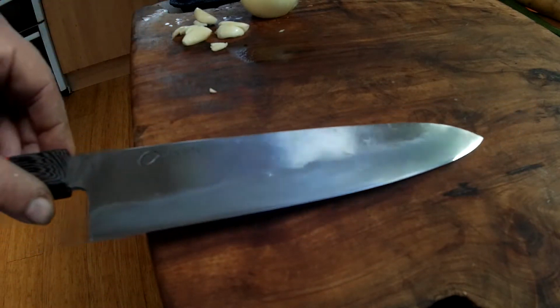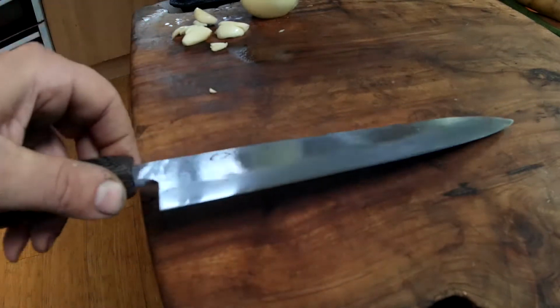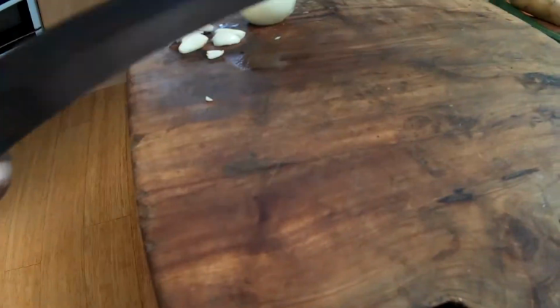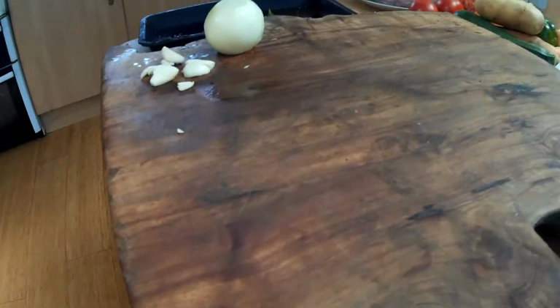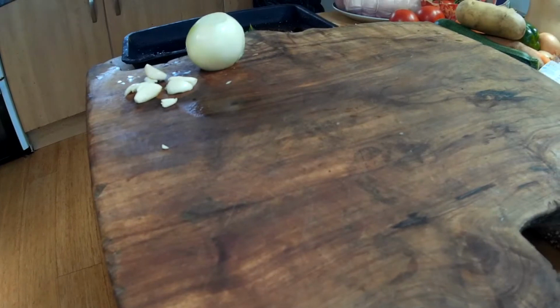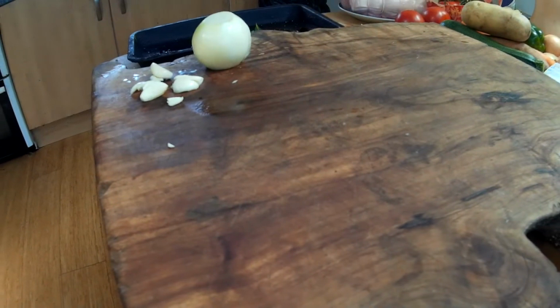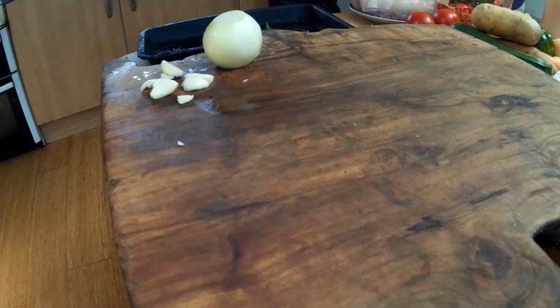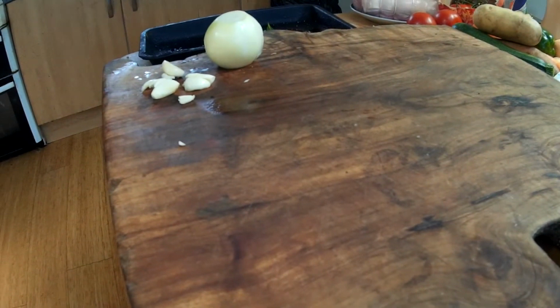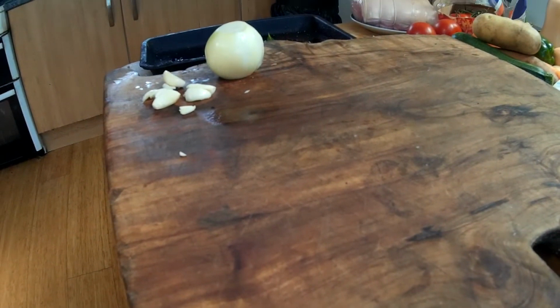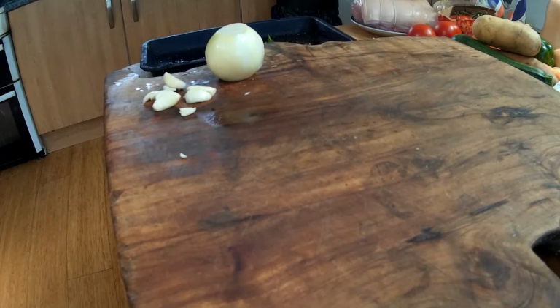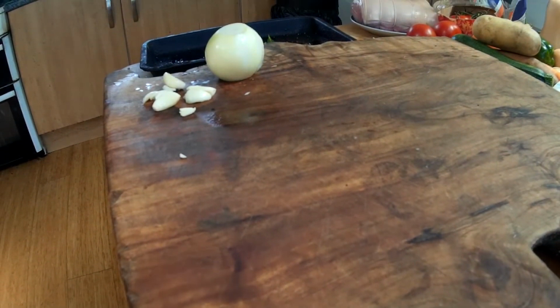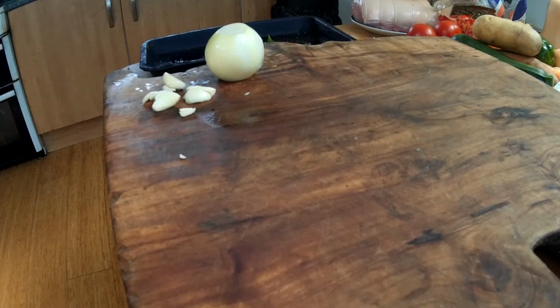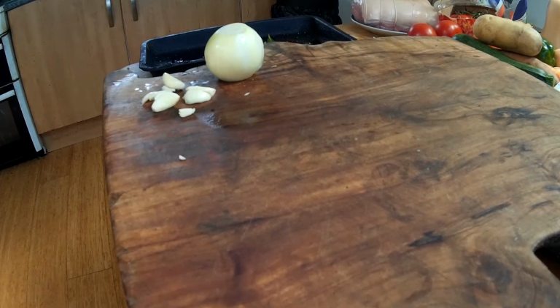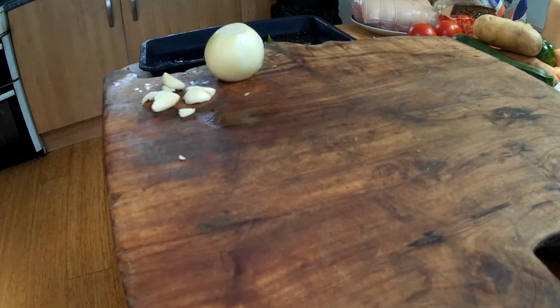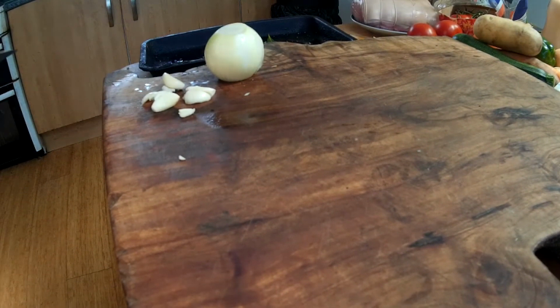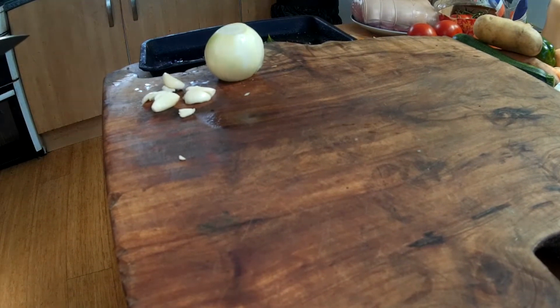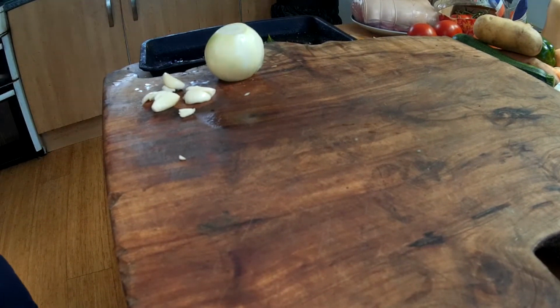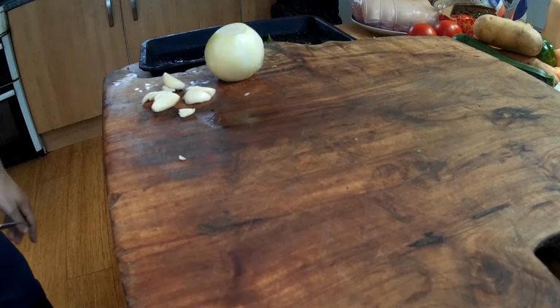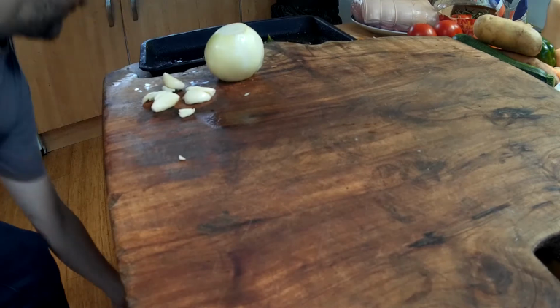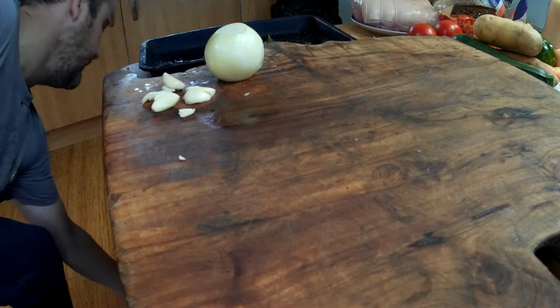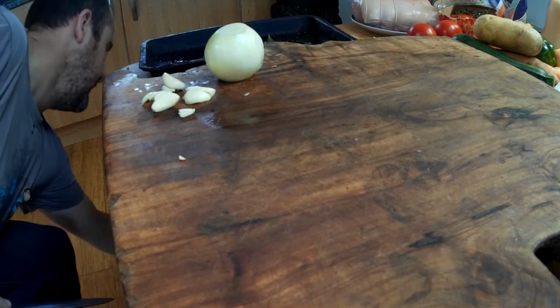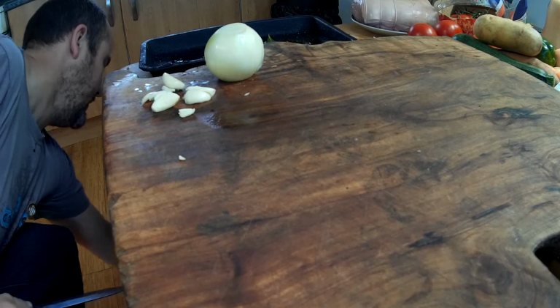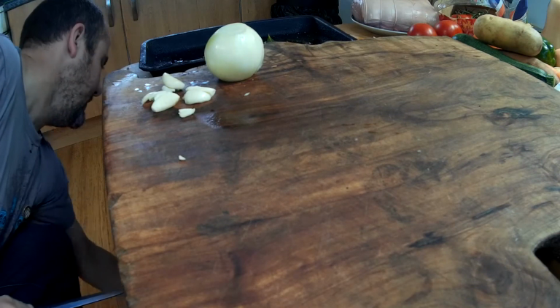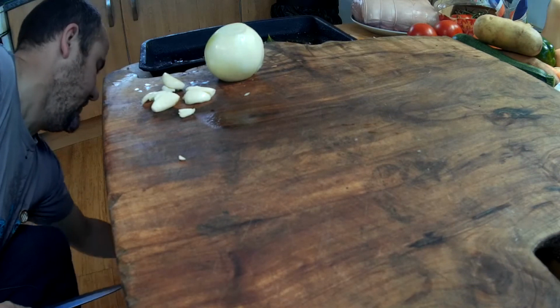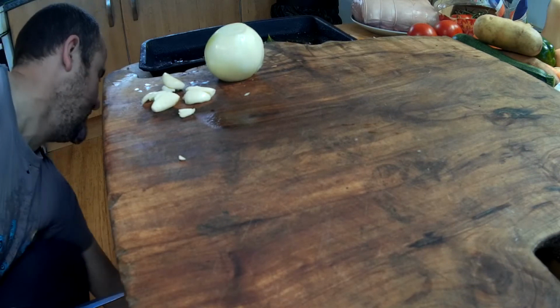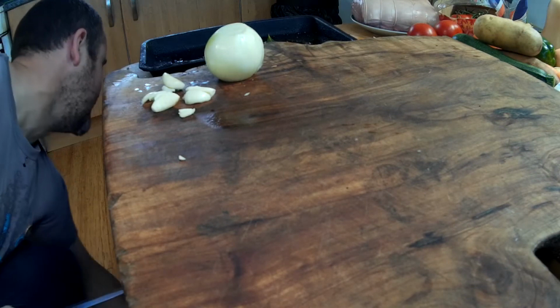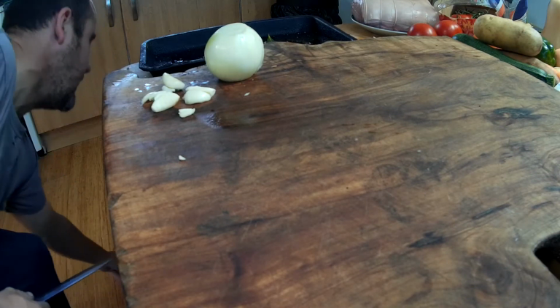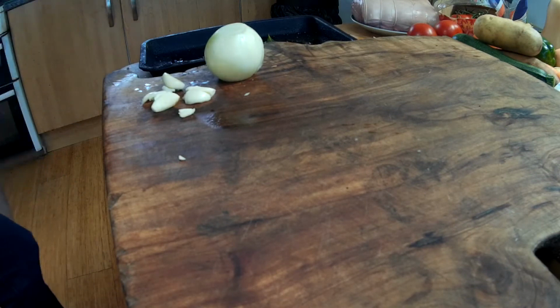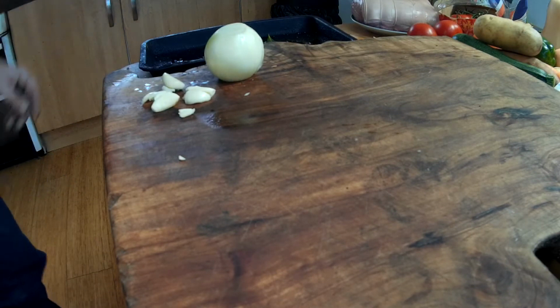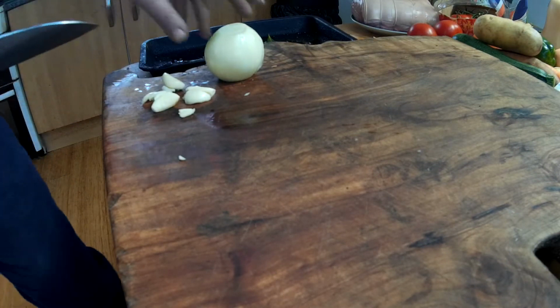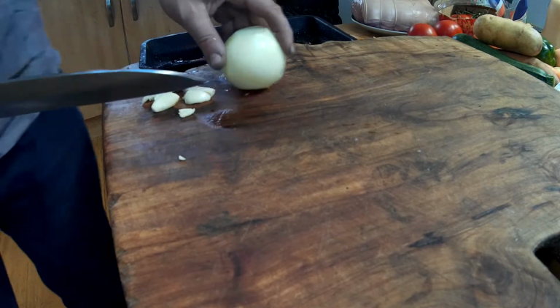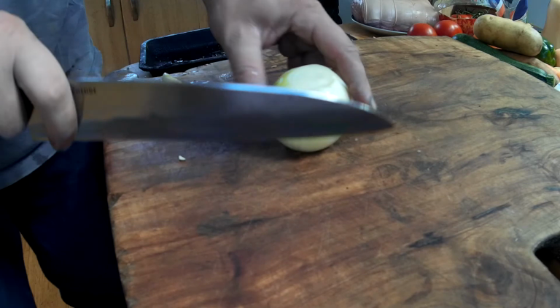So let's do a quick cutting test for my Sunday dinner - a little bit of everything.